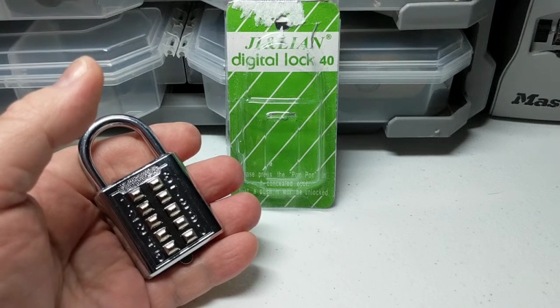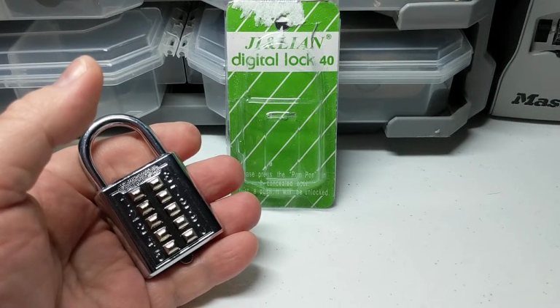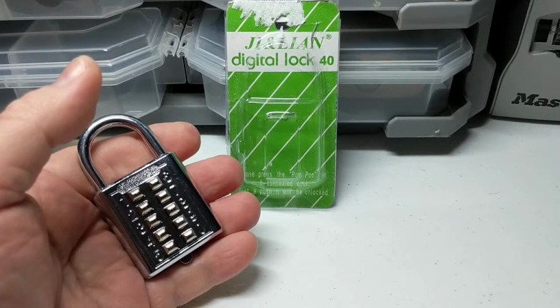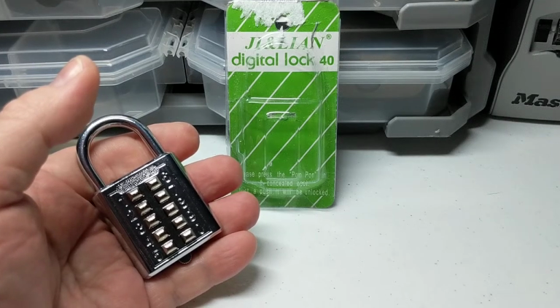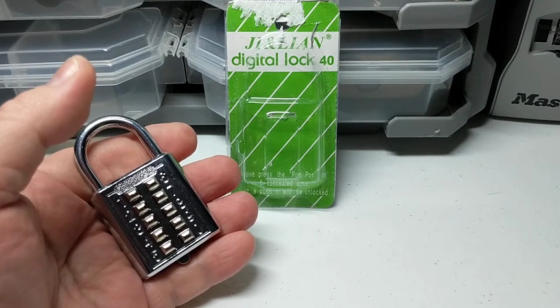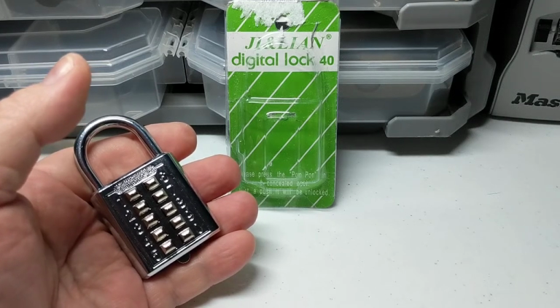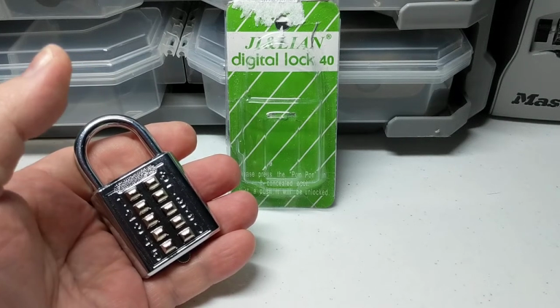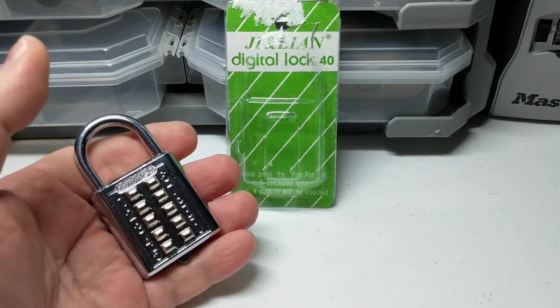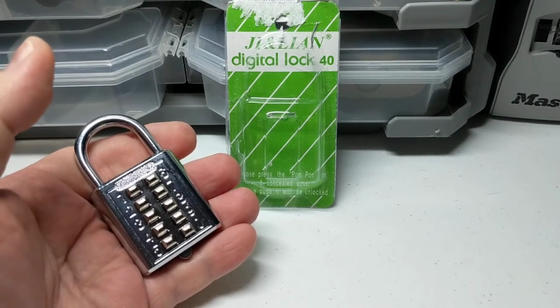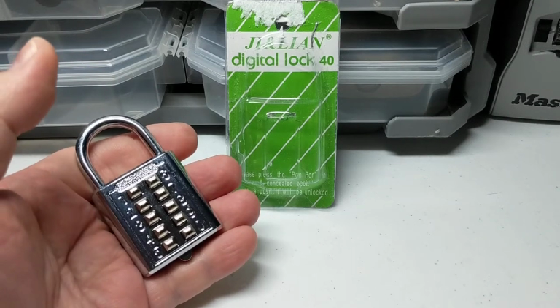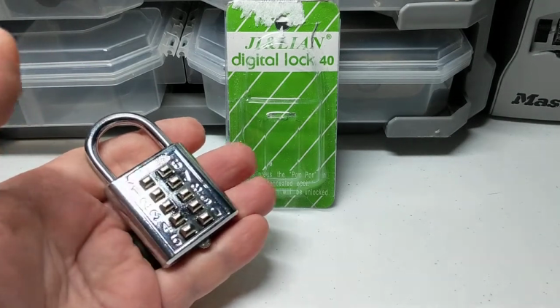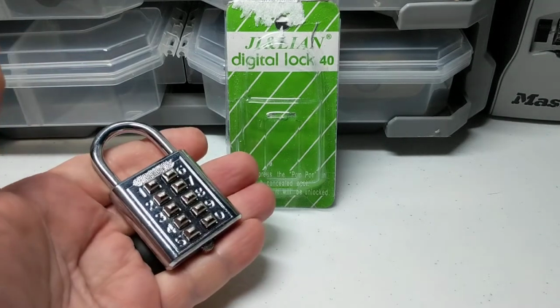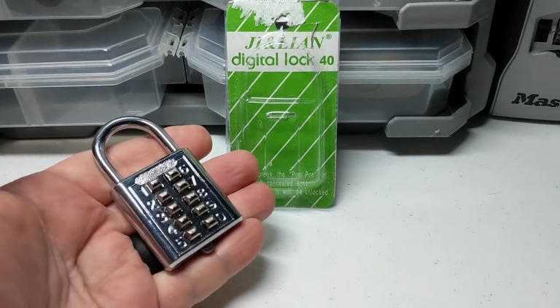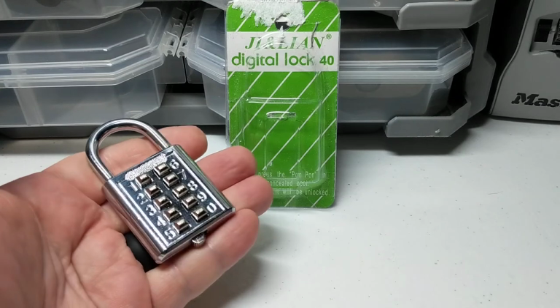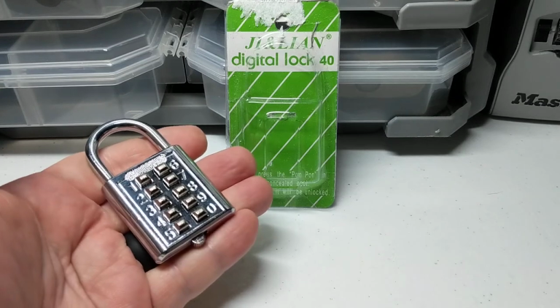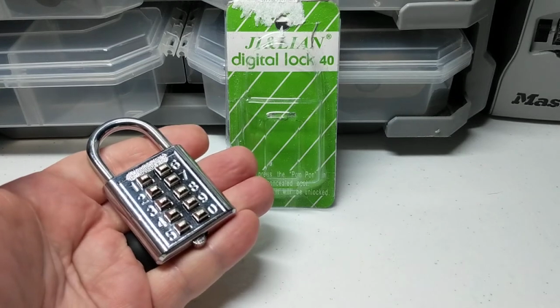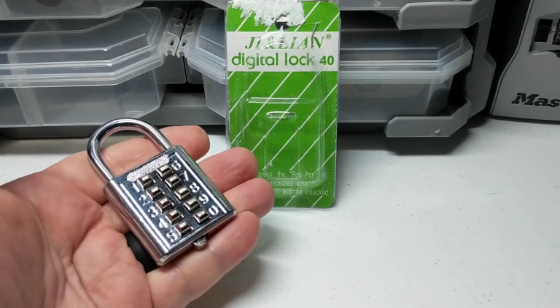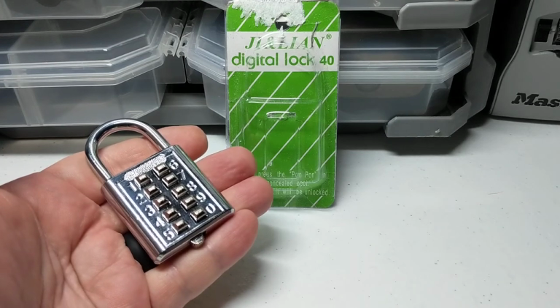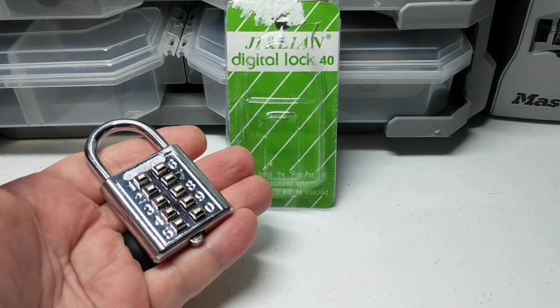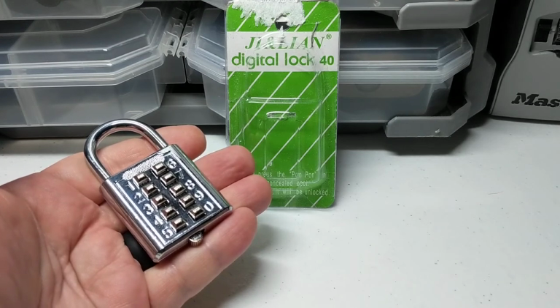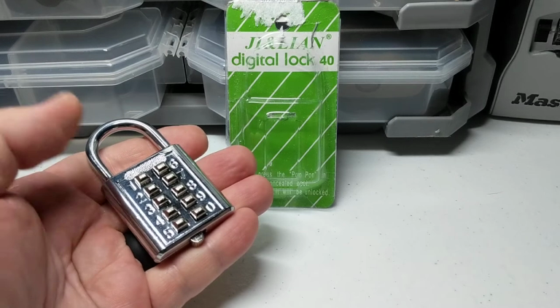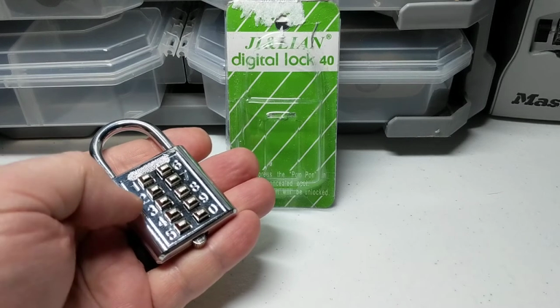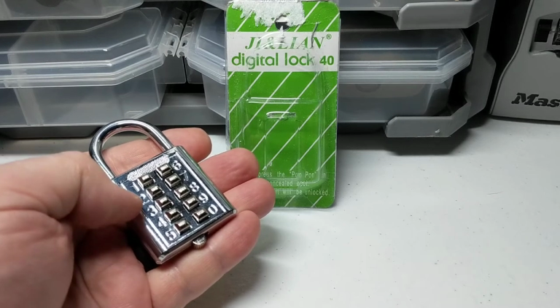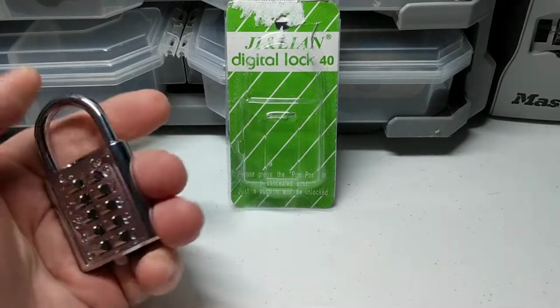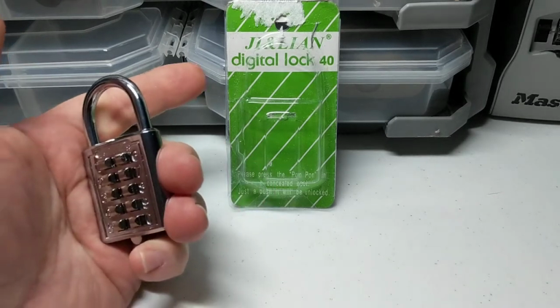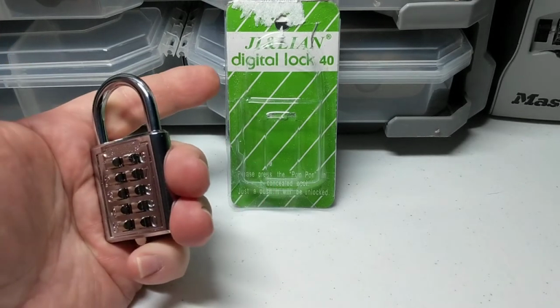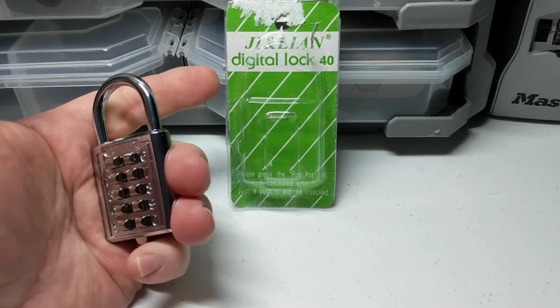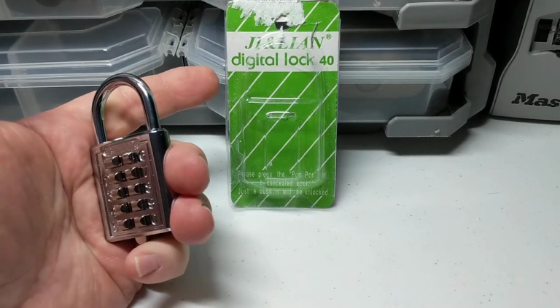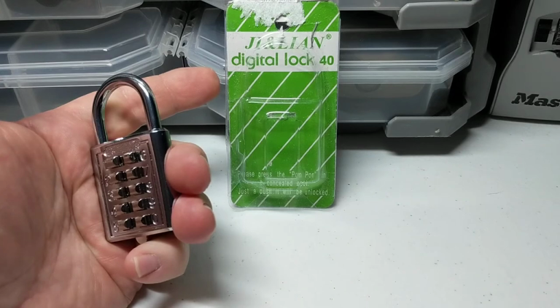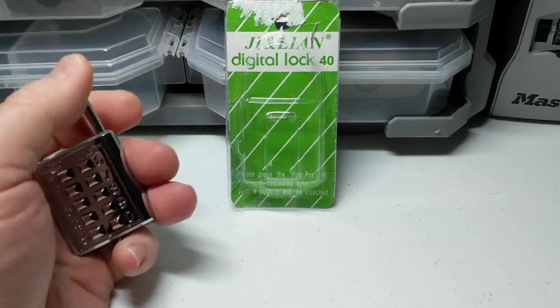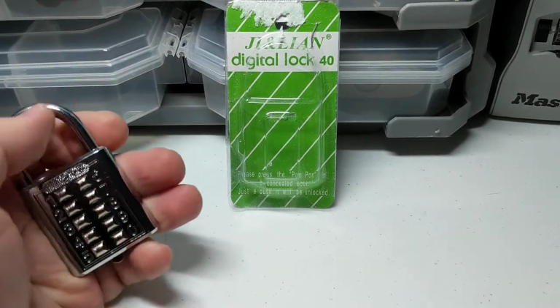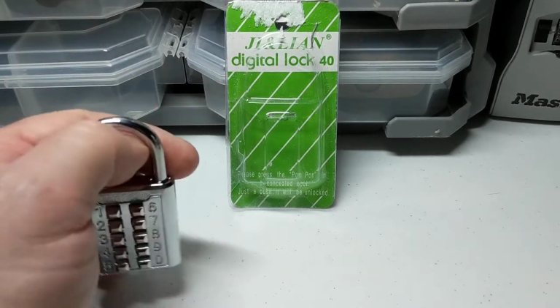Hello, this is Patrick McNeil from Oak City Locksport, and what we have here today is a 10-digit push-button lock made by the G and Leon company out of China.